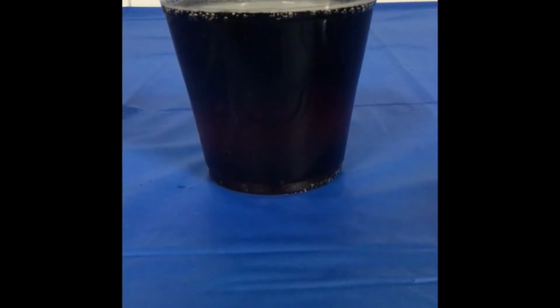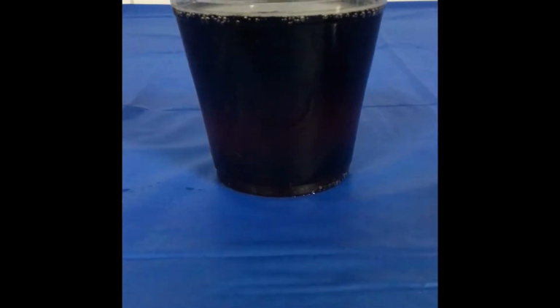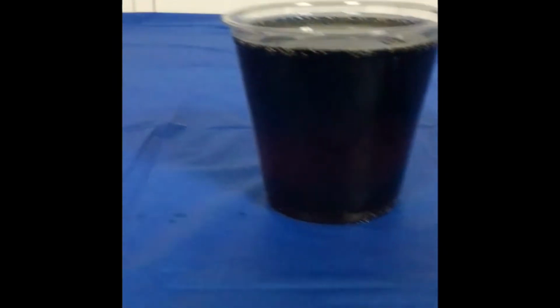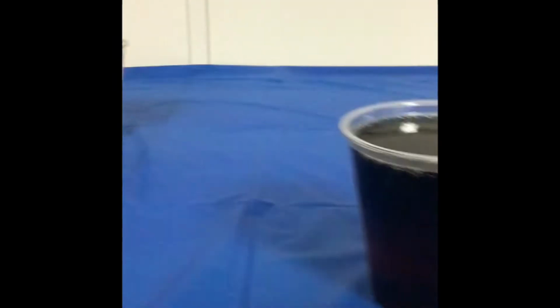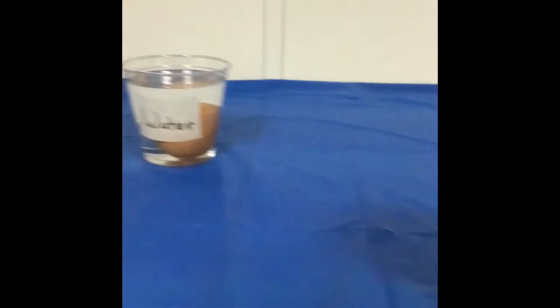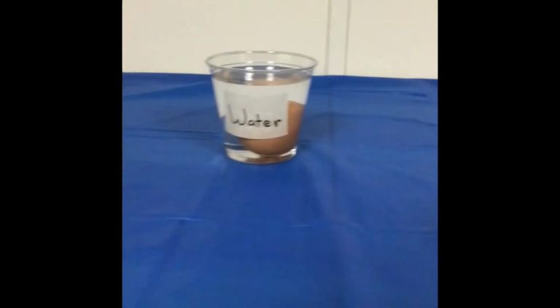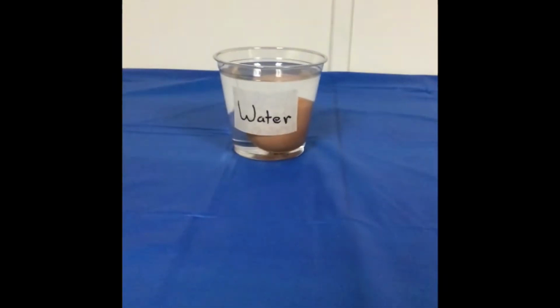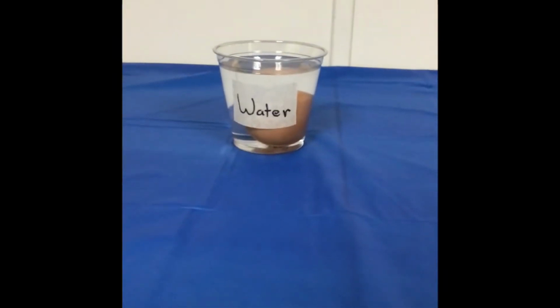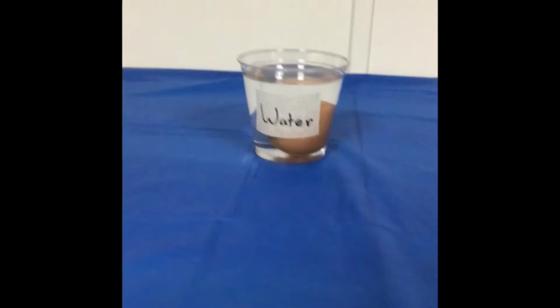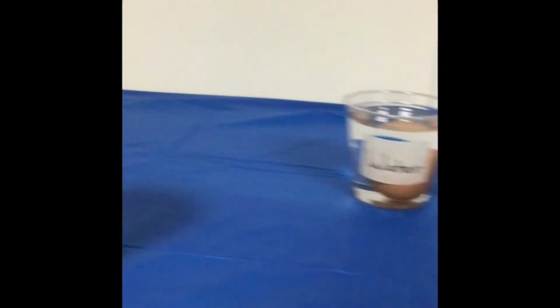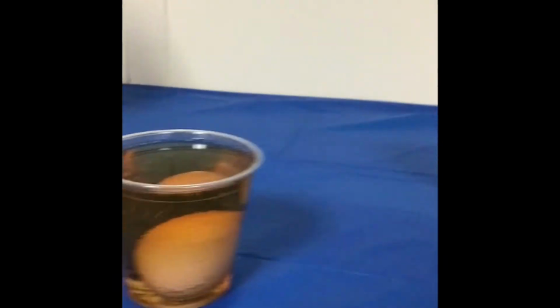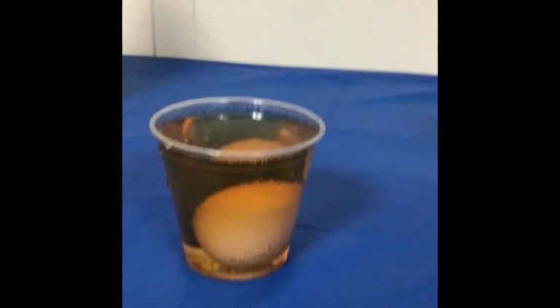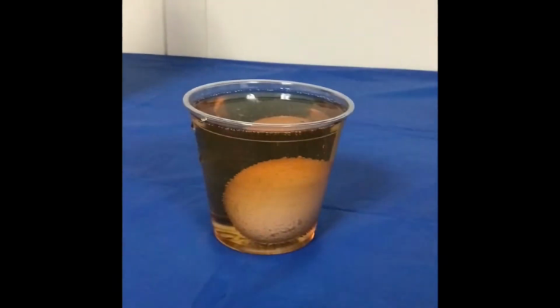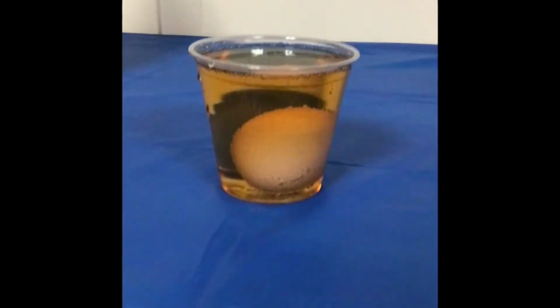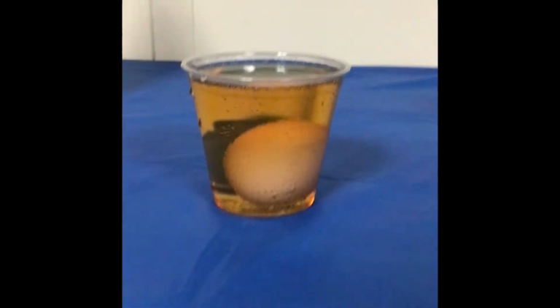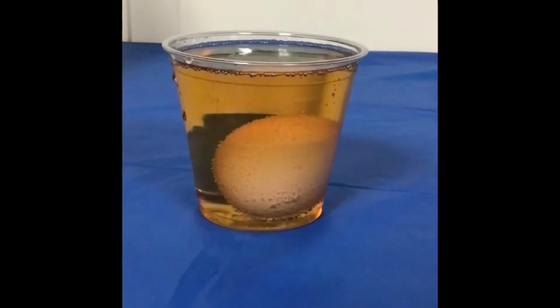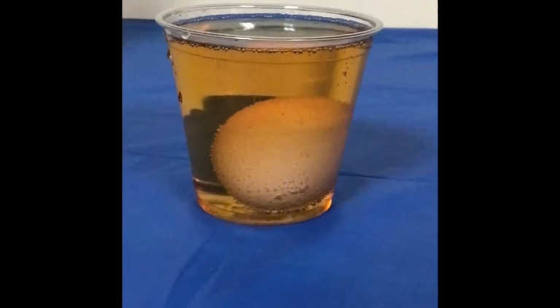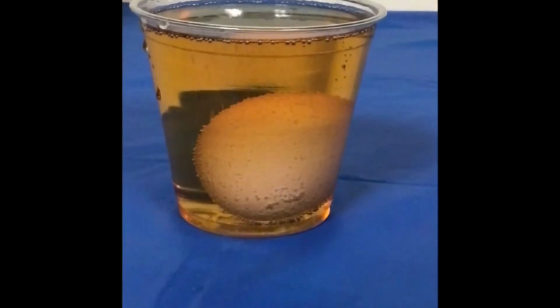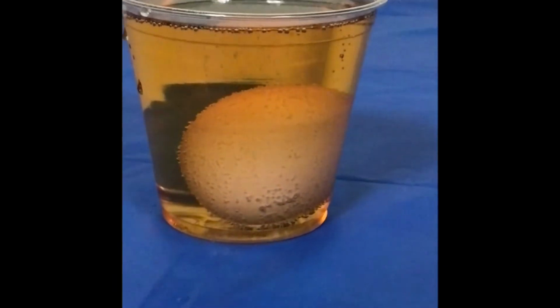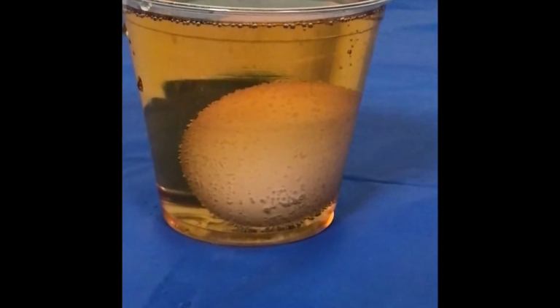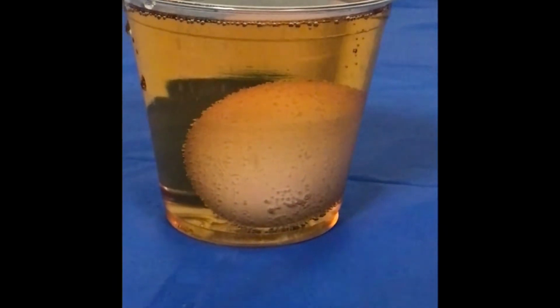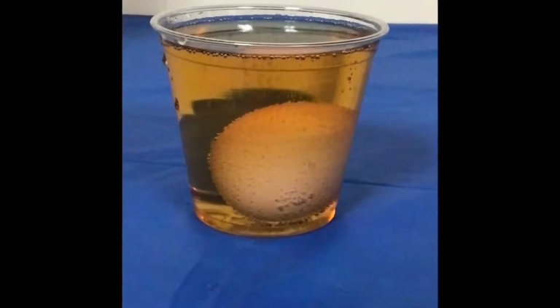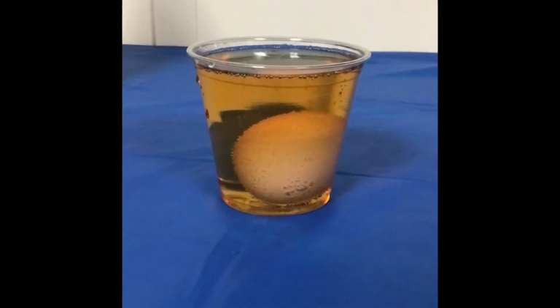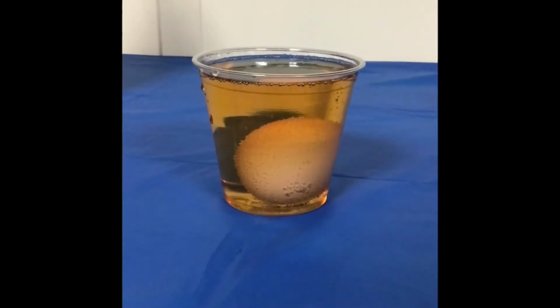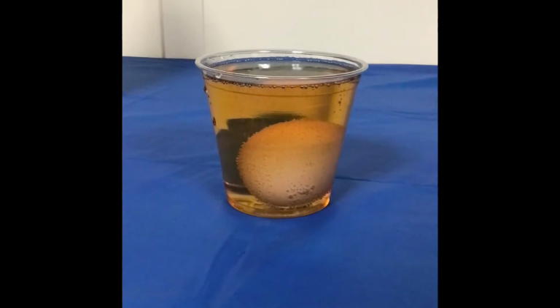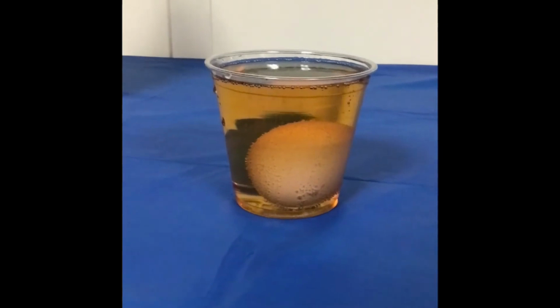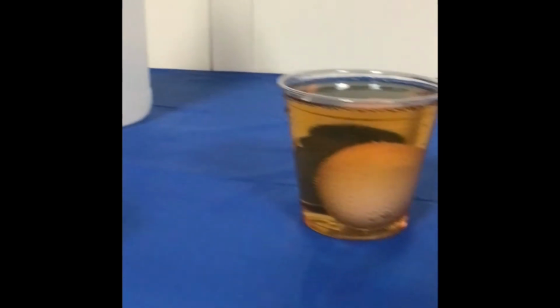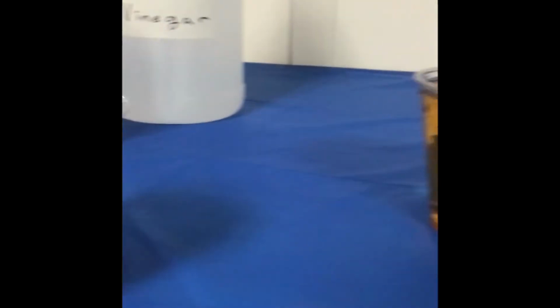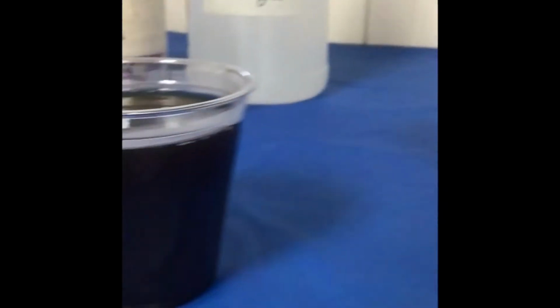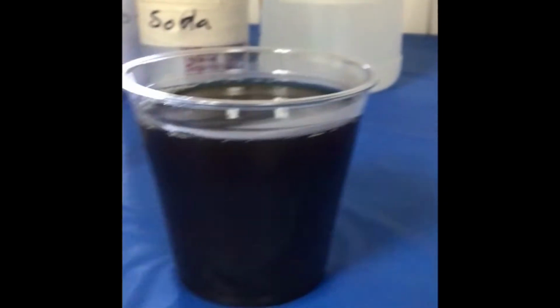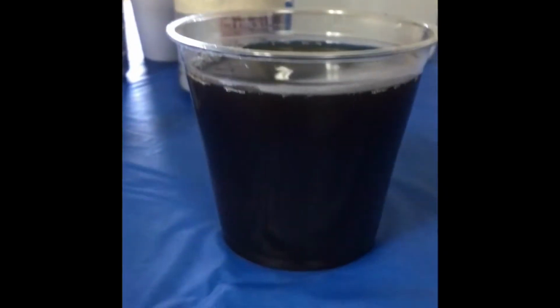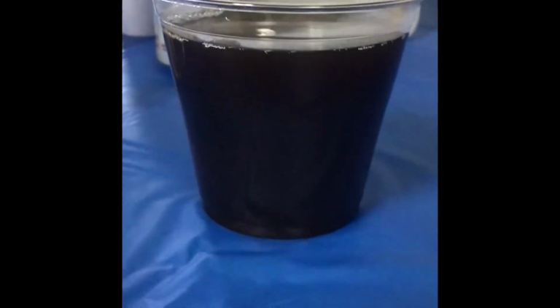You can start to see the vinegar starting to boil with bubbles, and you can also see the sports drink foaming with bubbles on each egg.